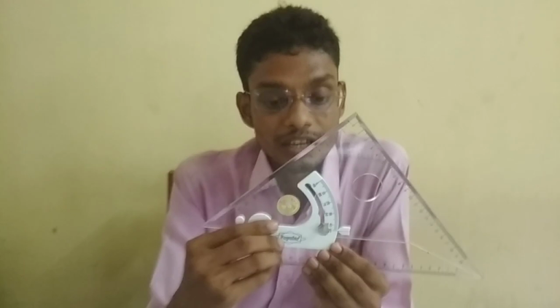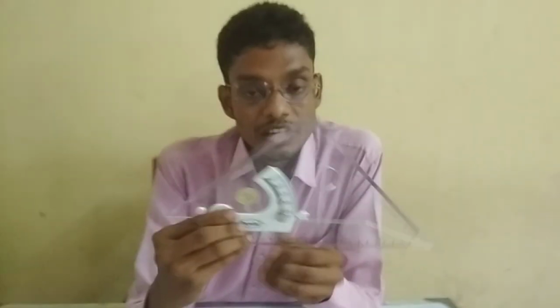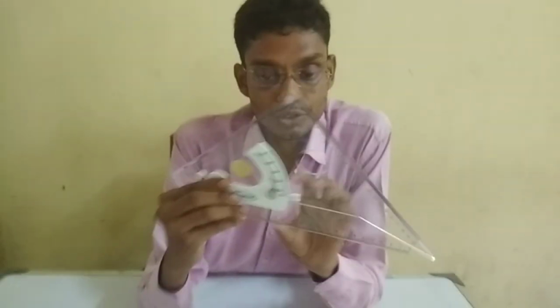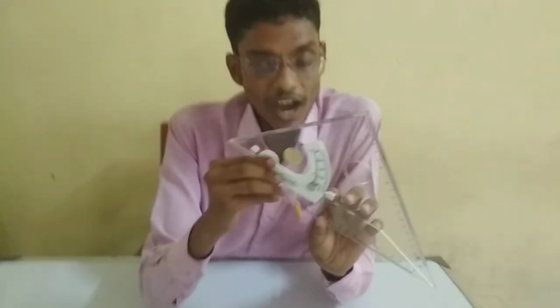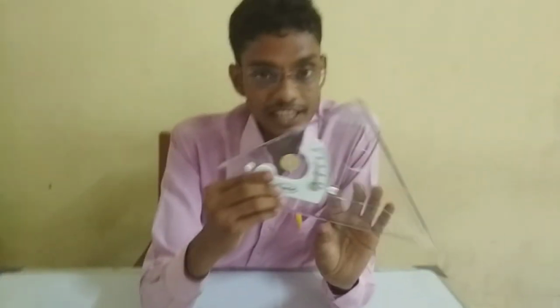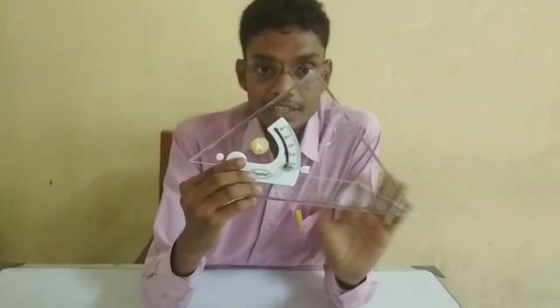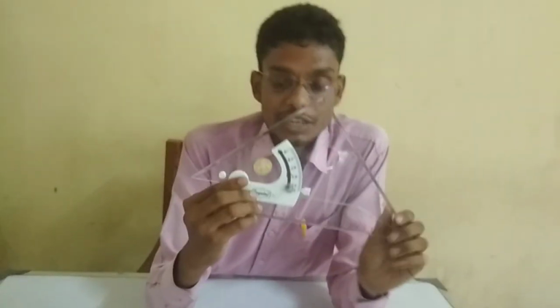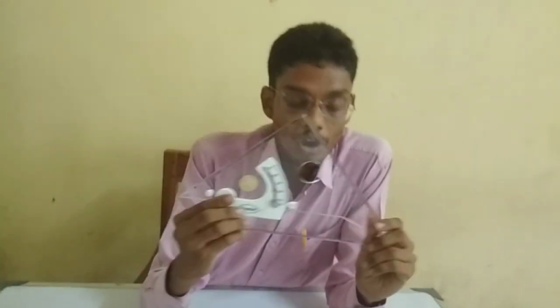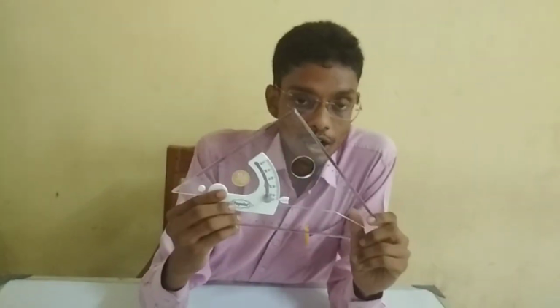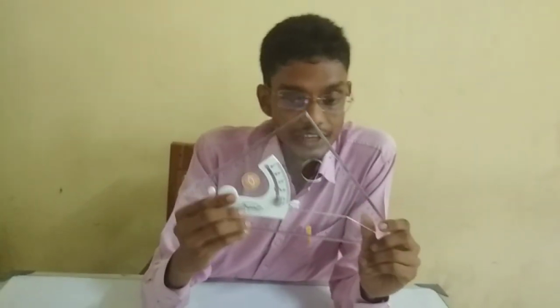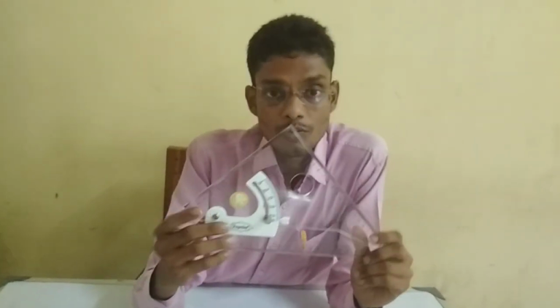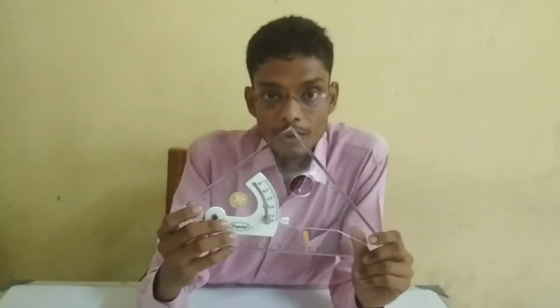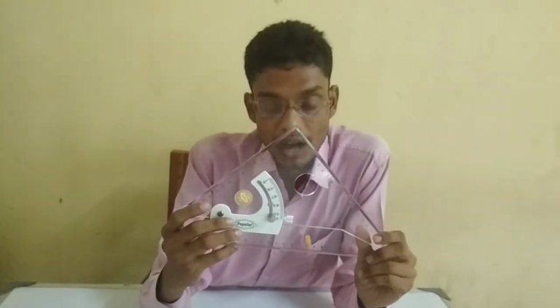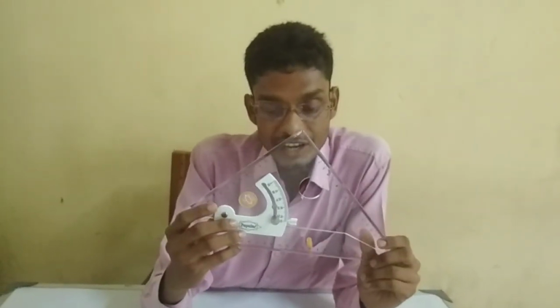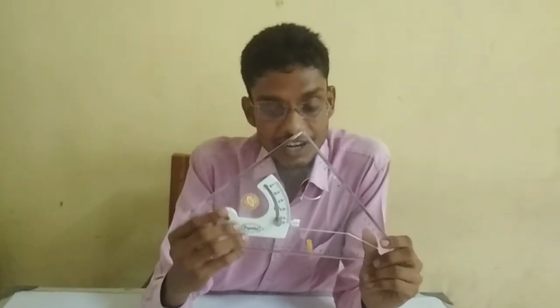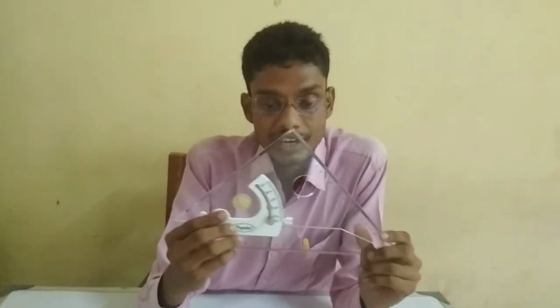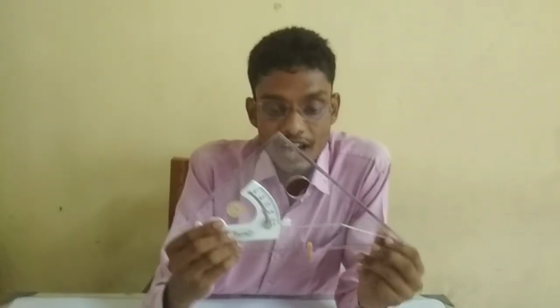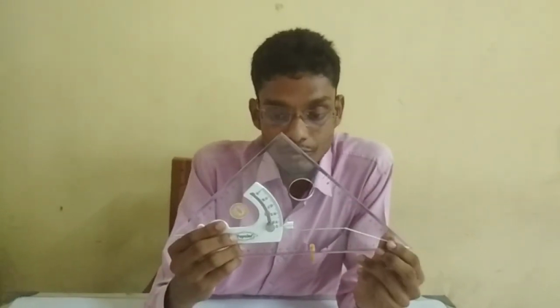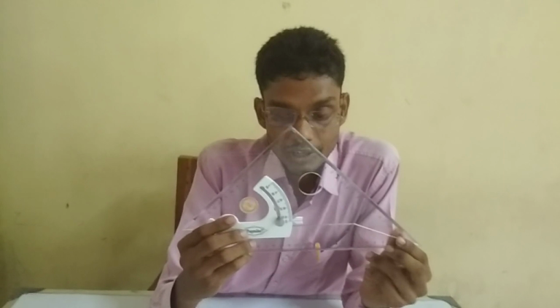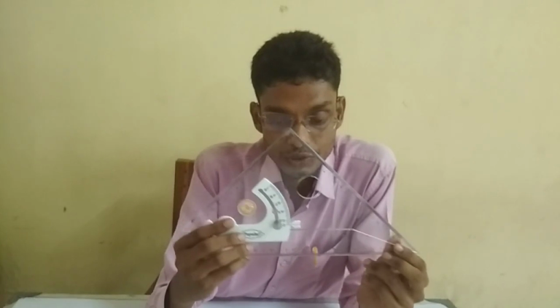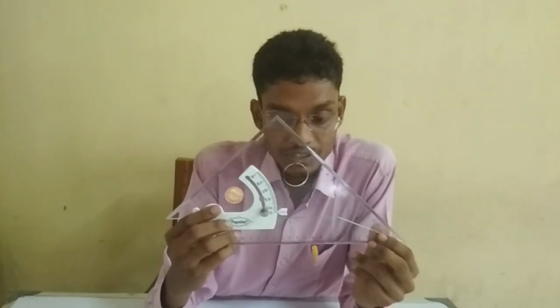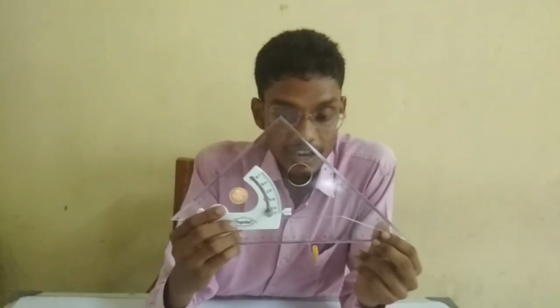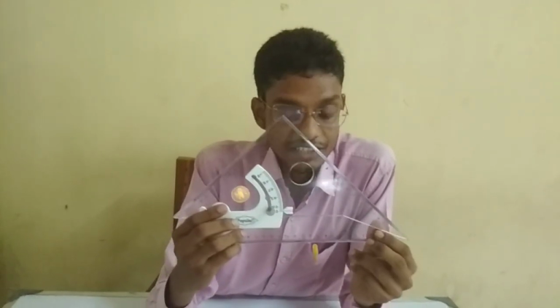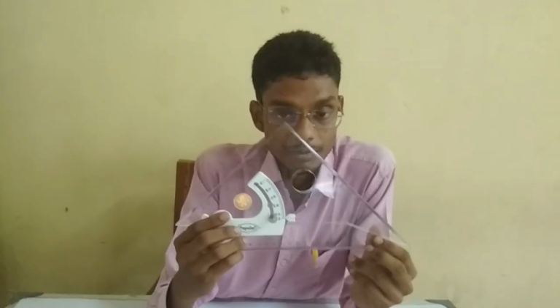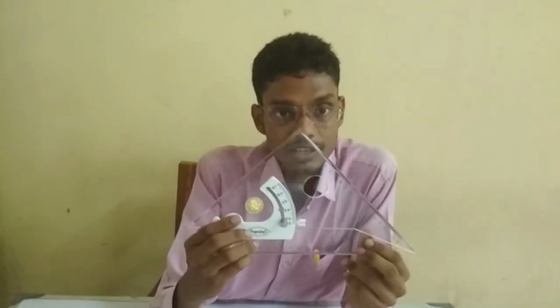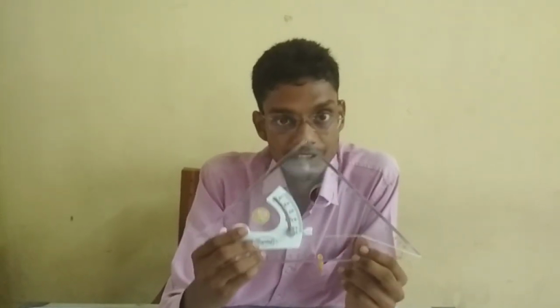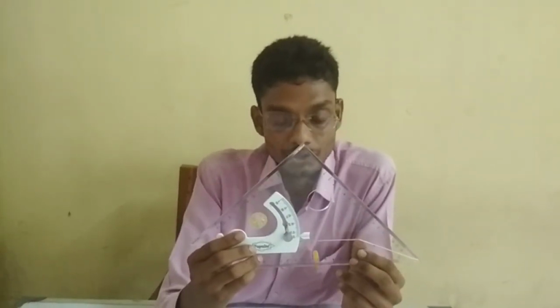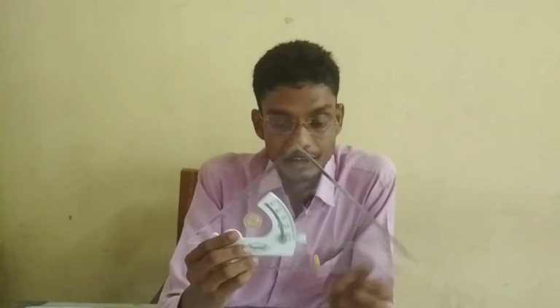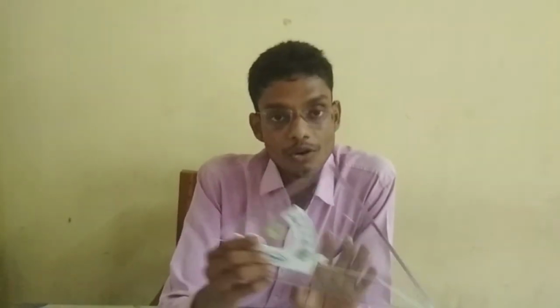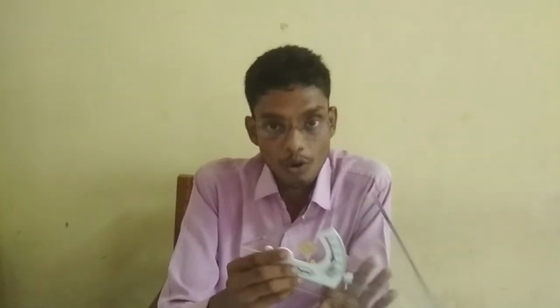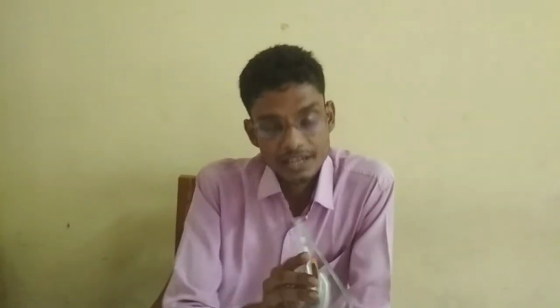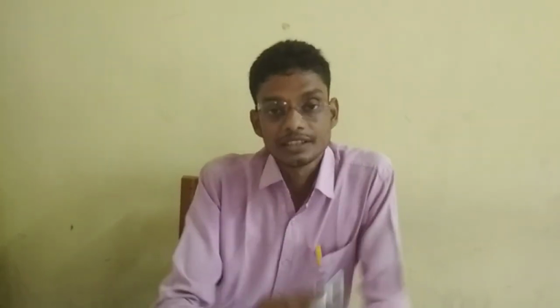So I think all of you understand how to use the adjustable set square. Thank you.